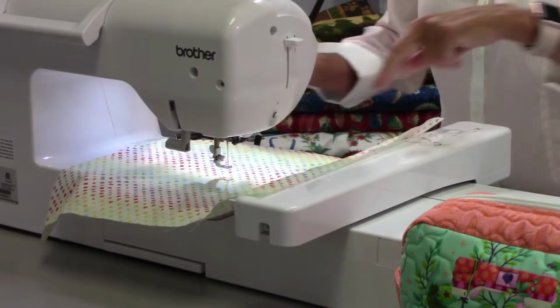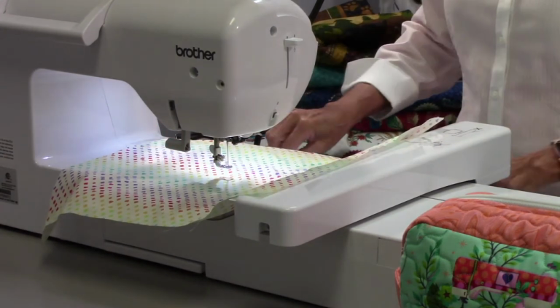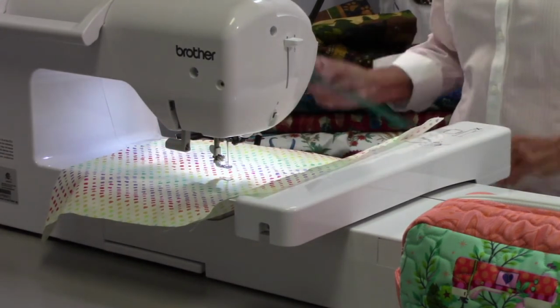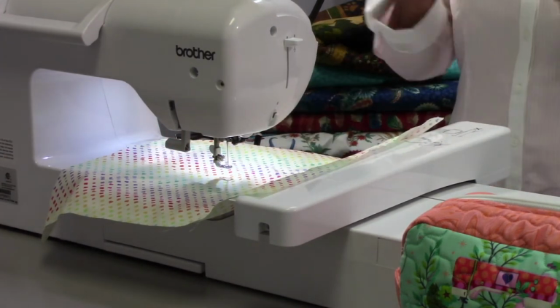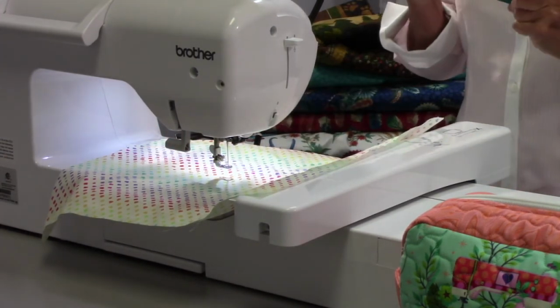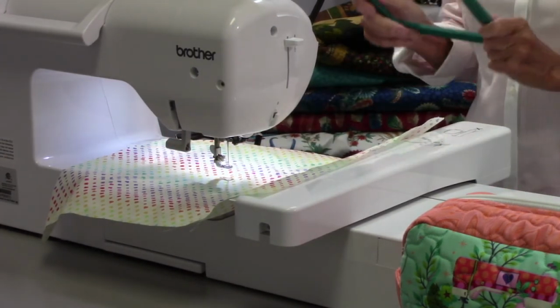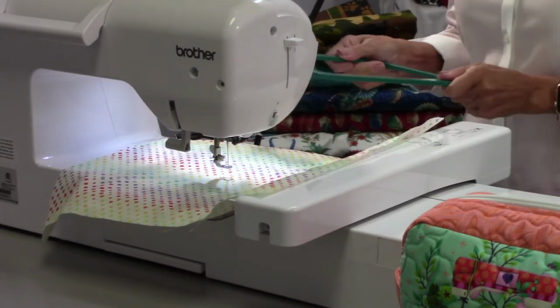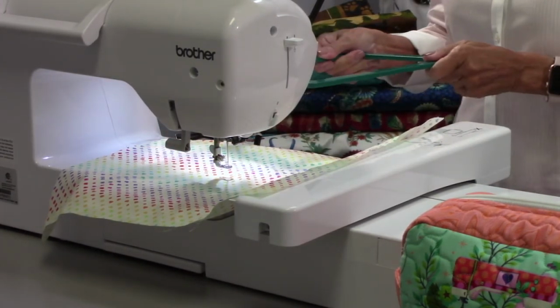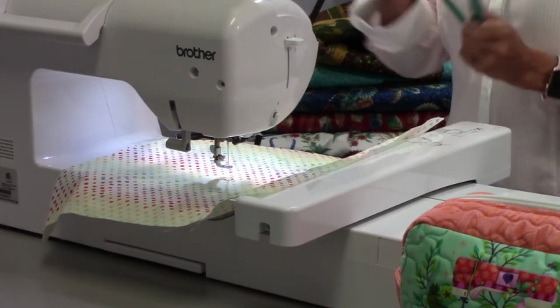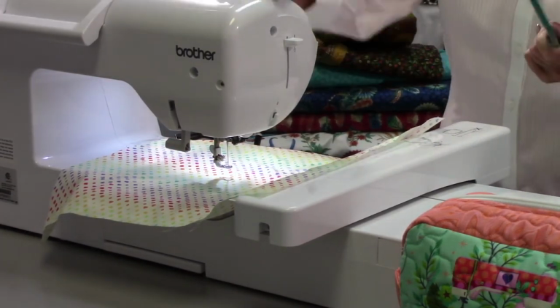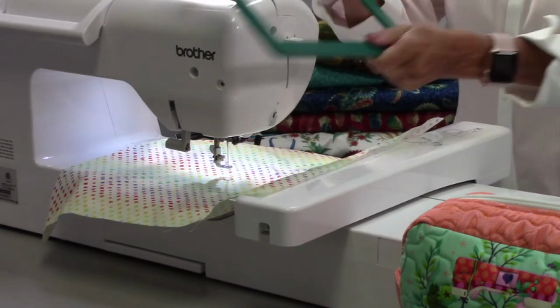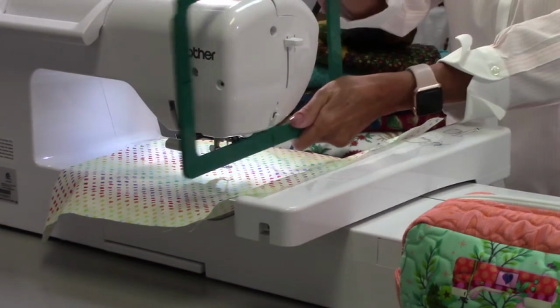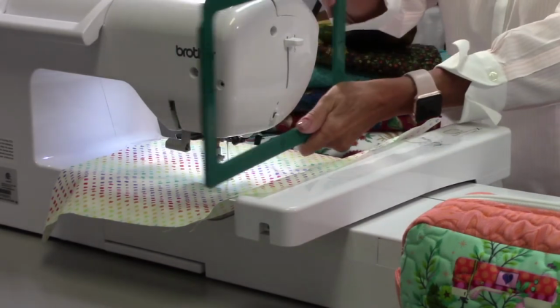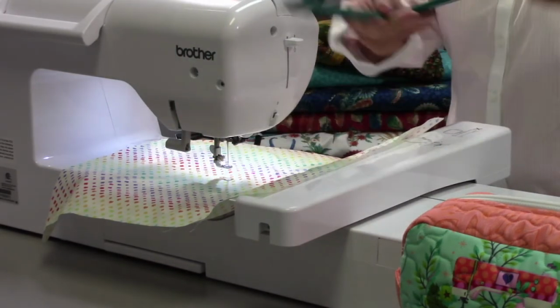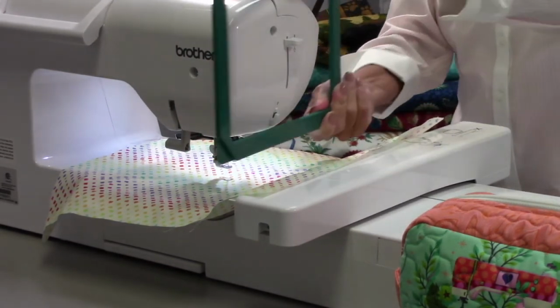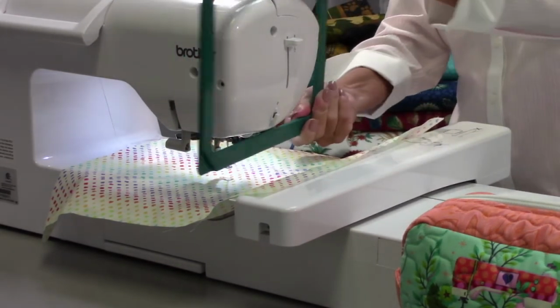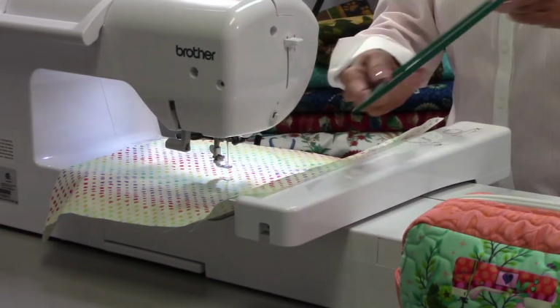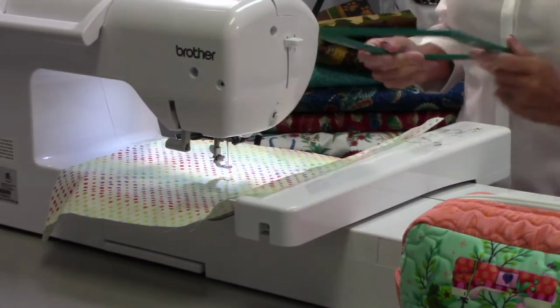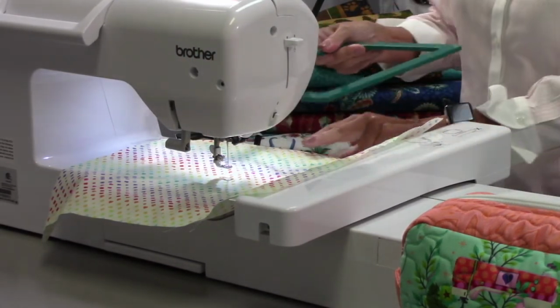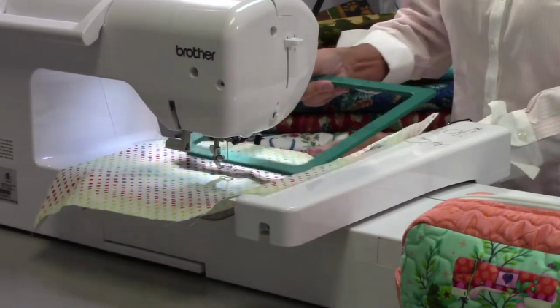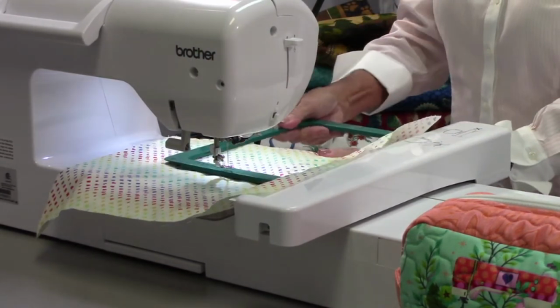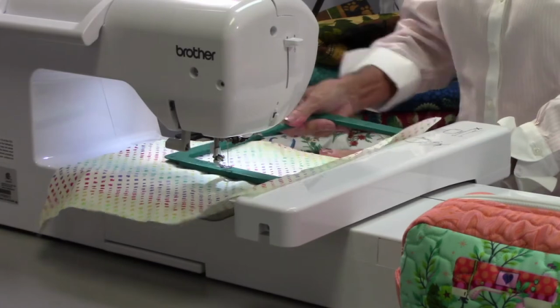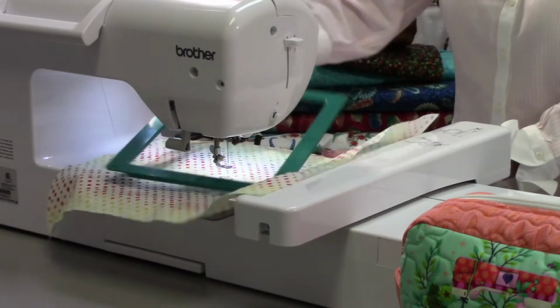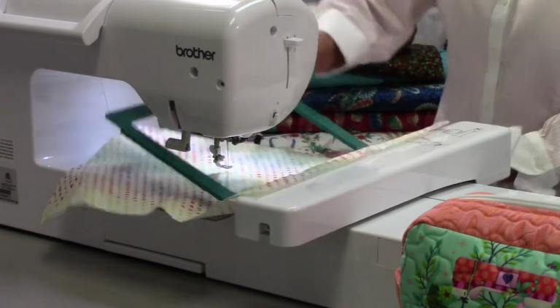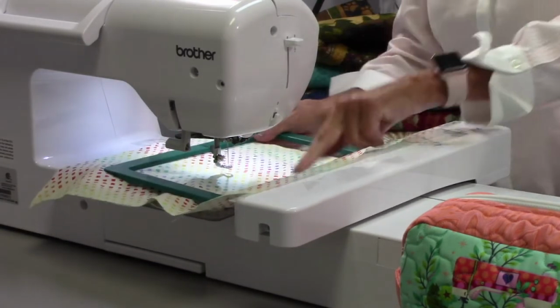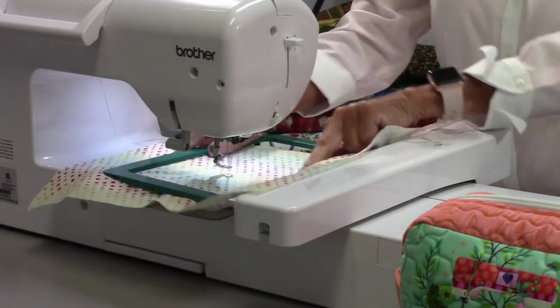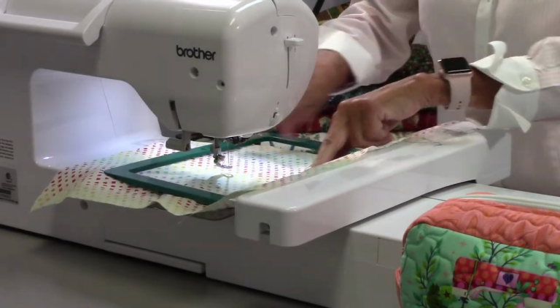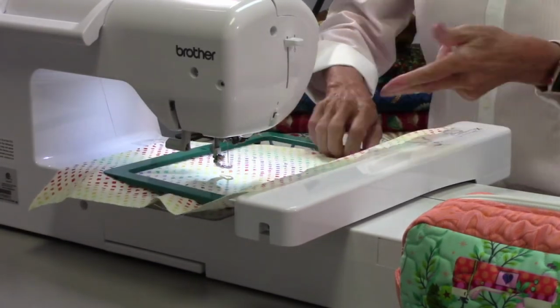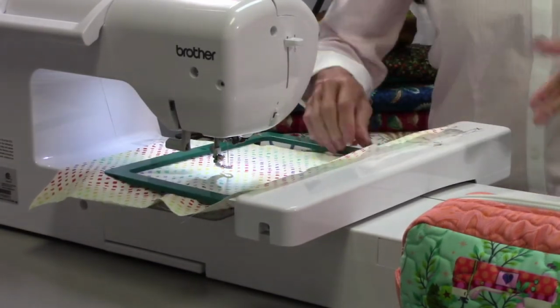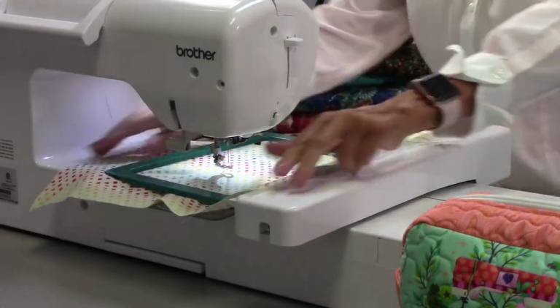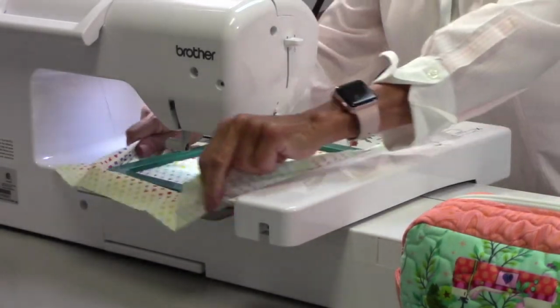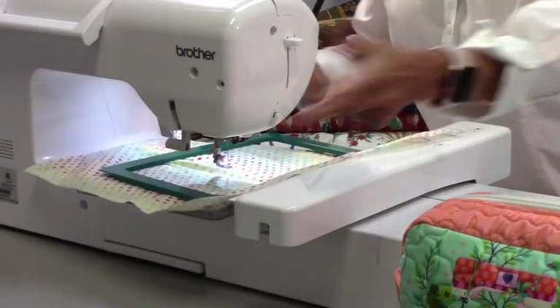Then you want to put the top hoop on. When you put the top hoop on, whether you're doing it this way — which on the small machines is kind of hard — or you're doing it this way, by the time you get it on there, the thing shifts again.